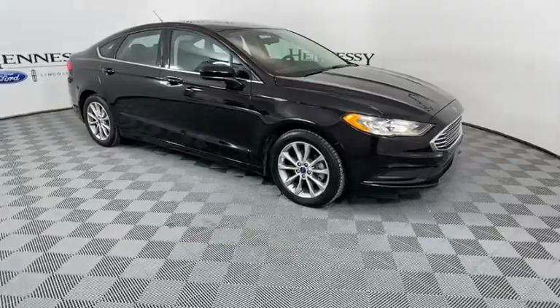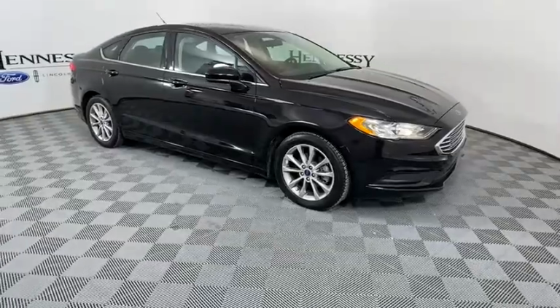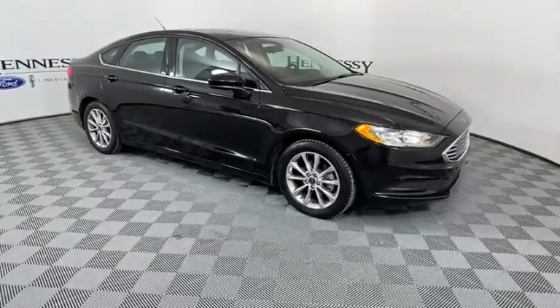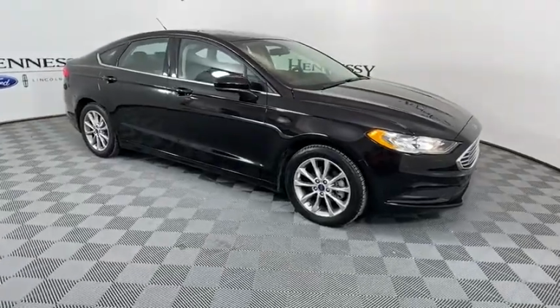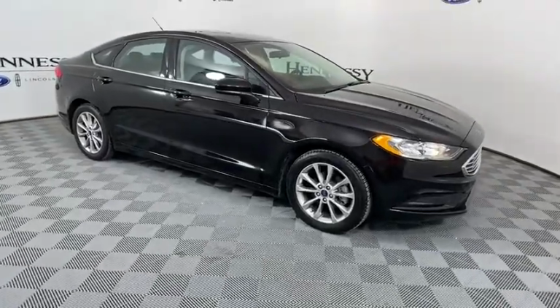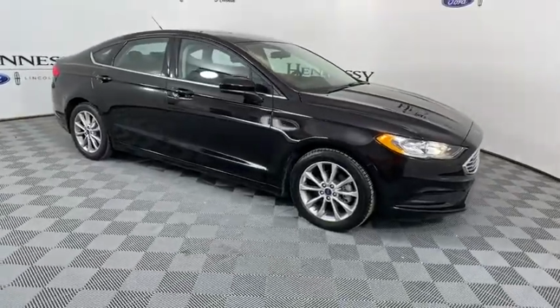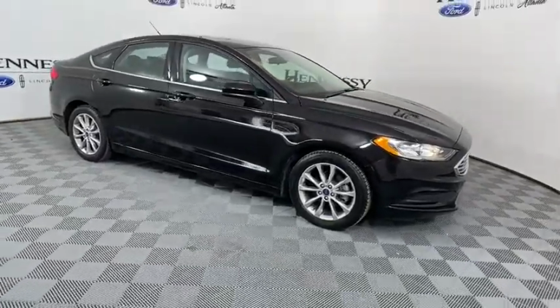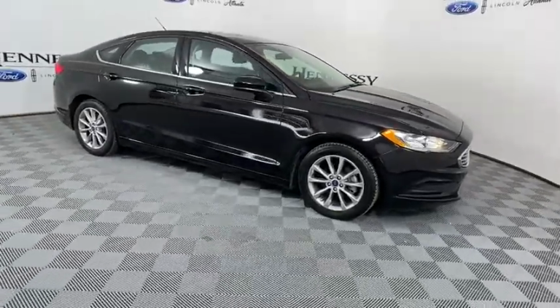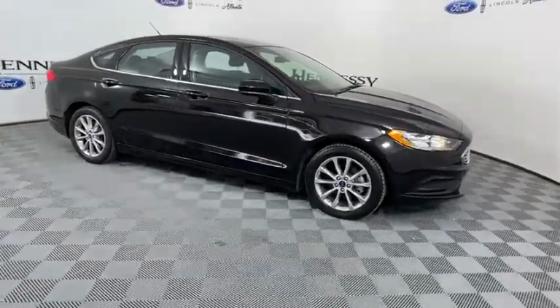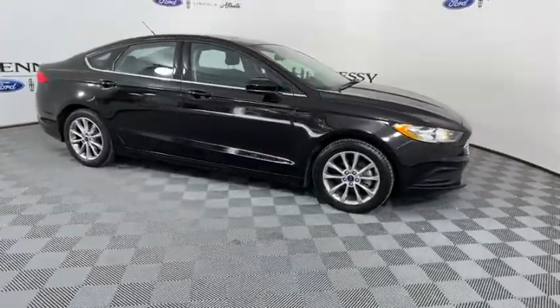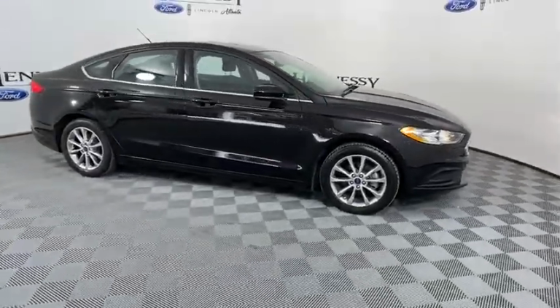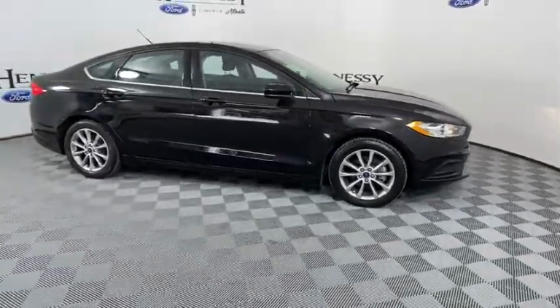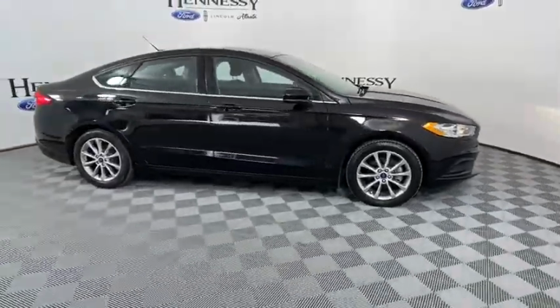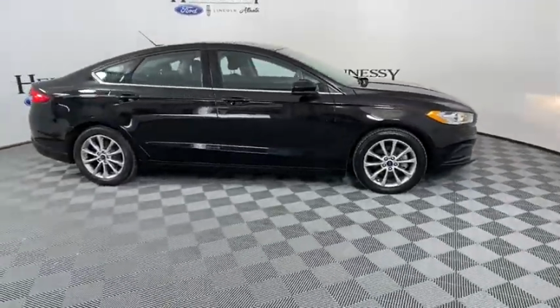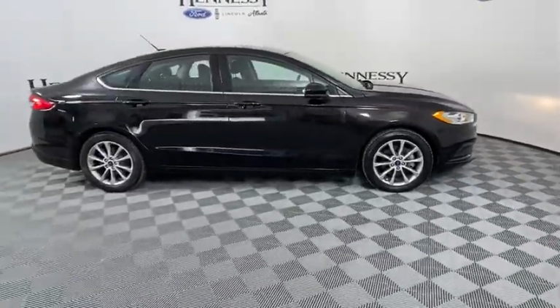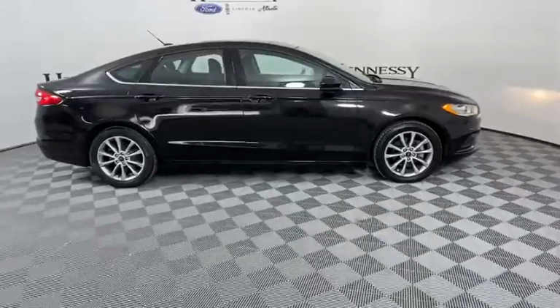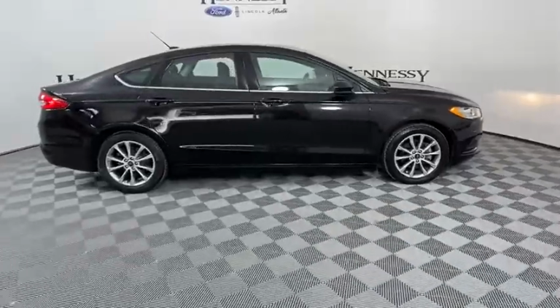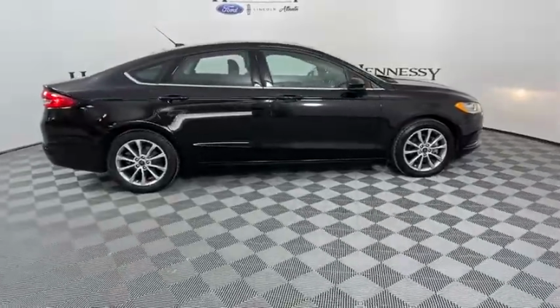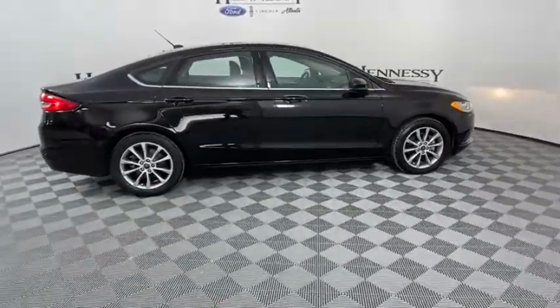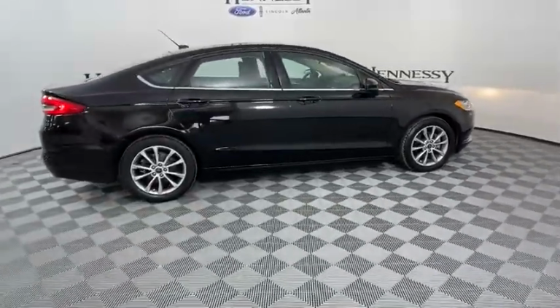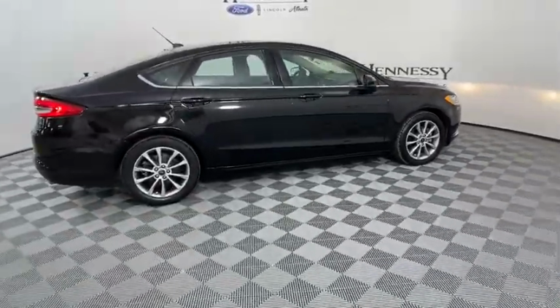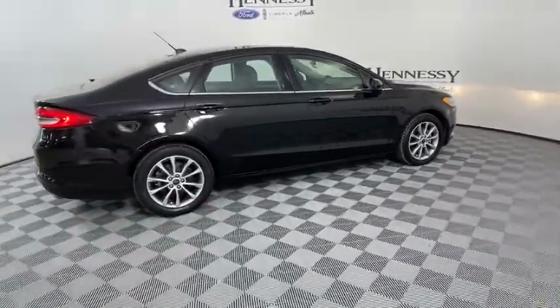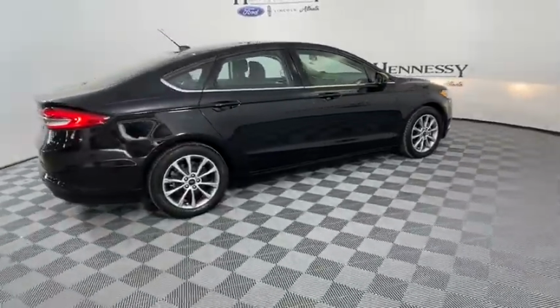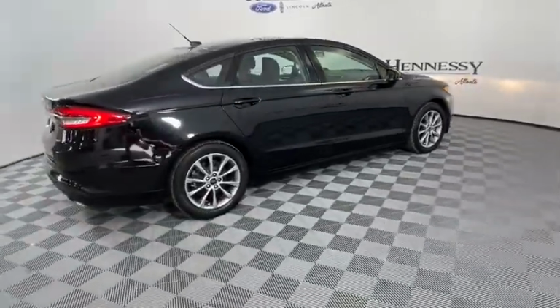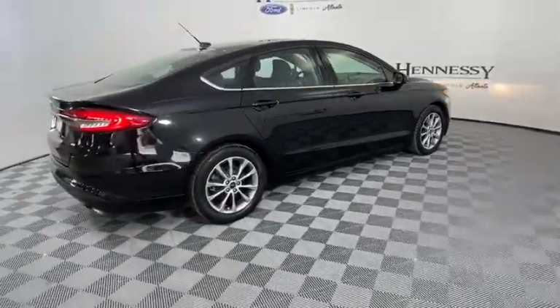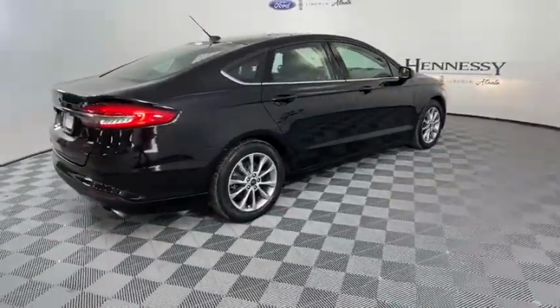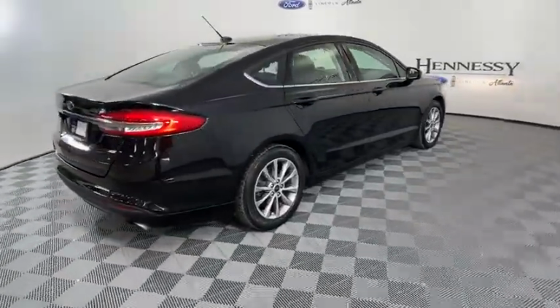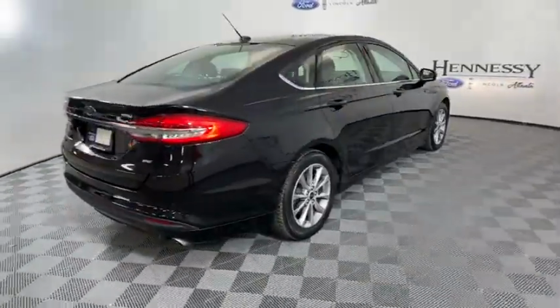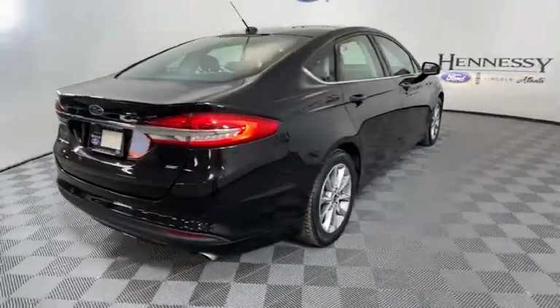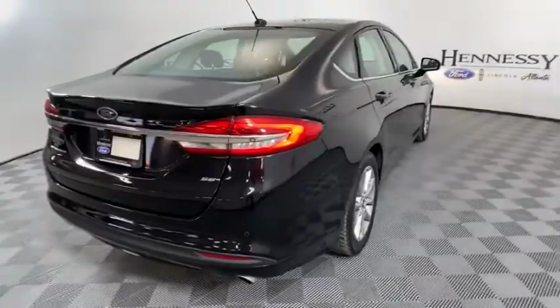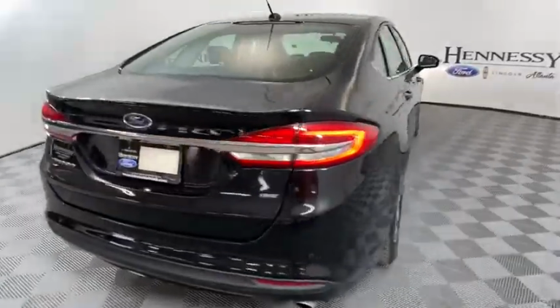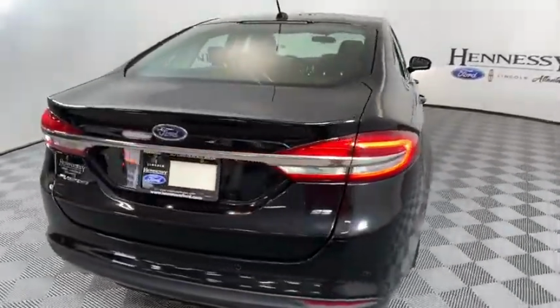You are going to love the 2017 Ford Fusion. You can have both impressive power and great economy in a Fusion. This vehicle has less than 45,000 miles.